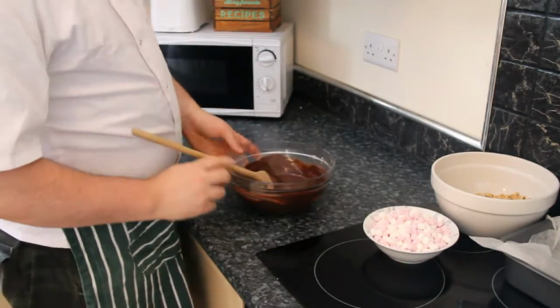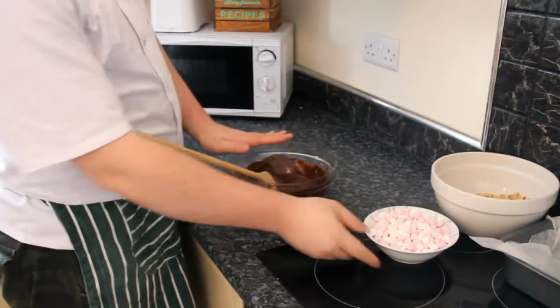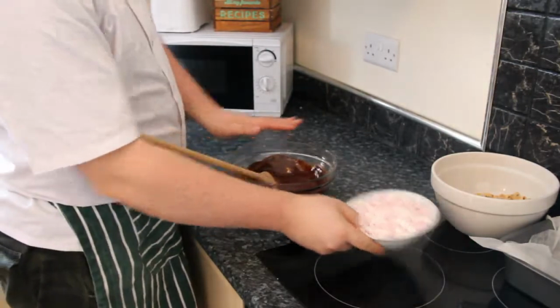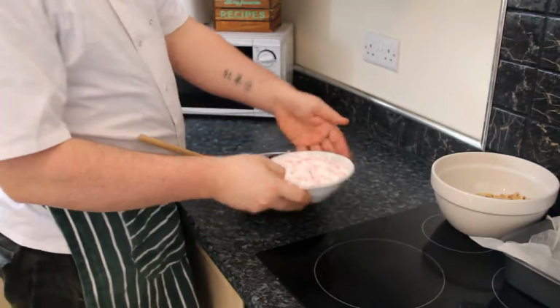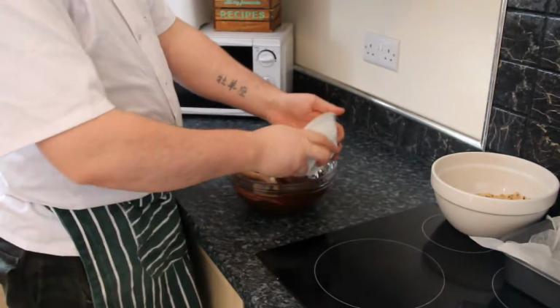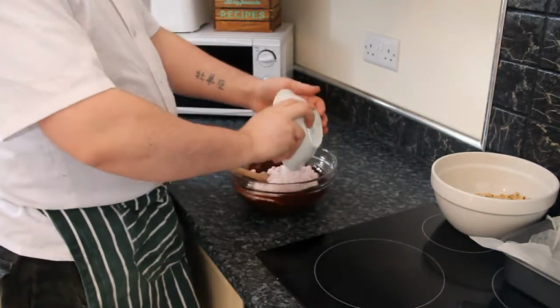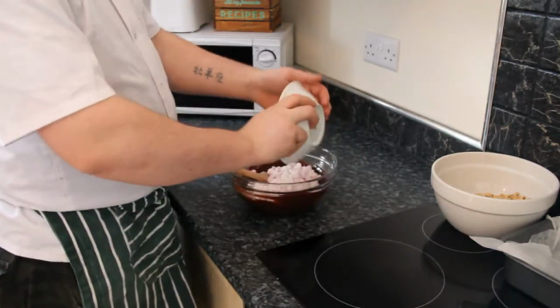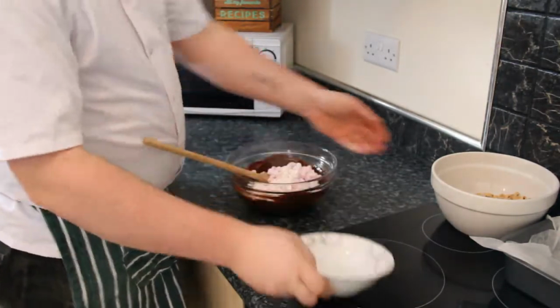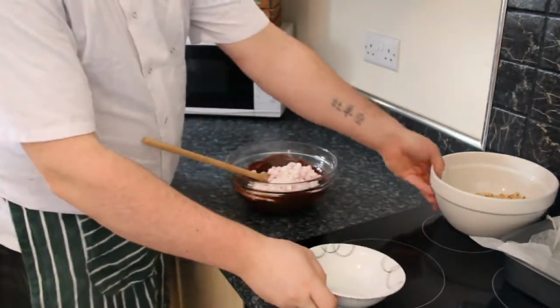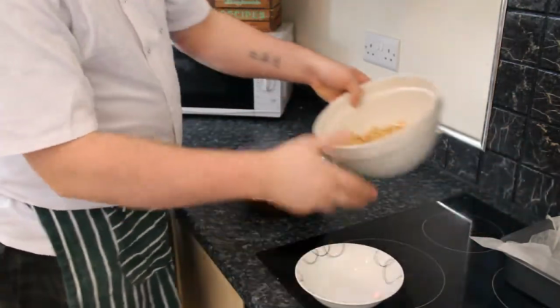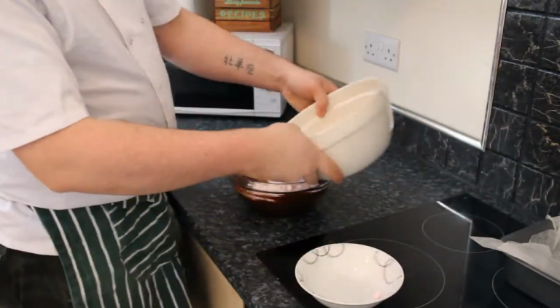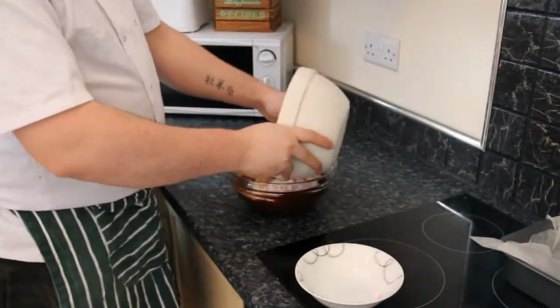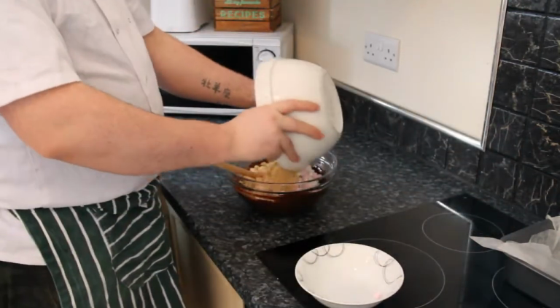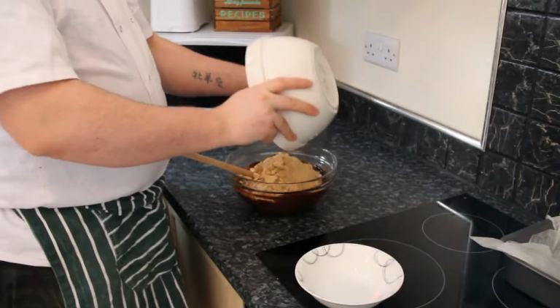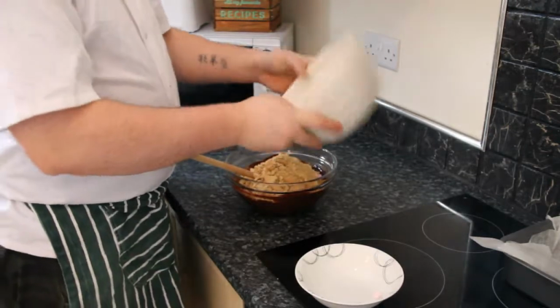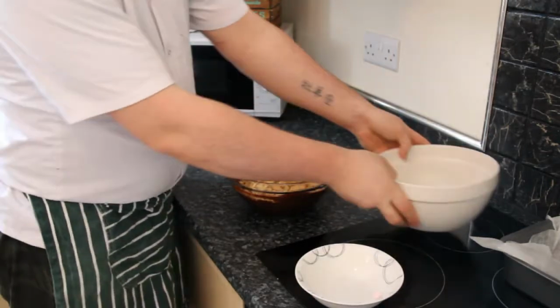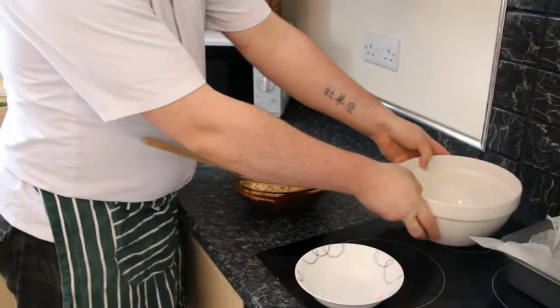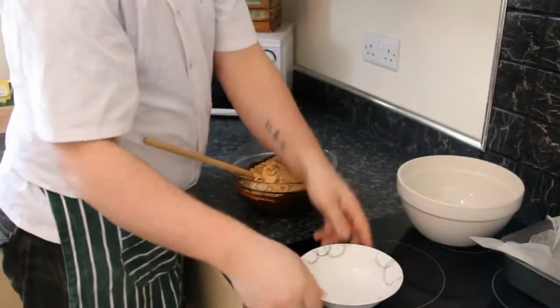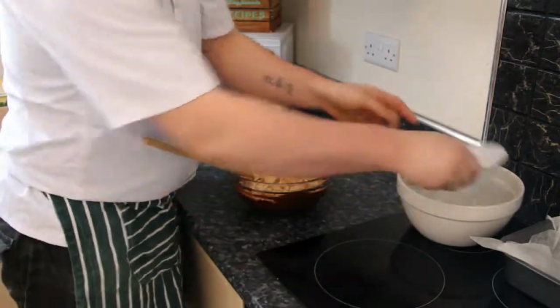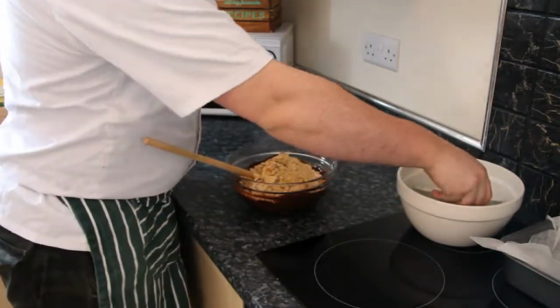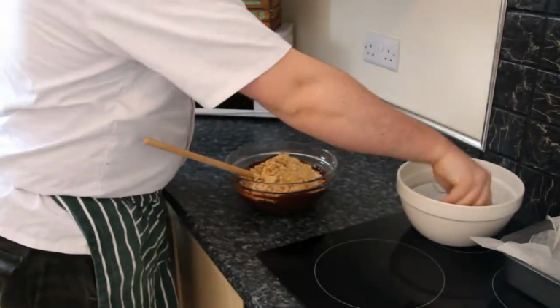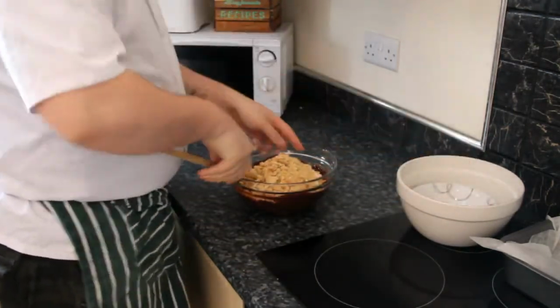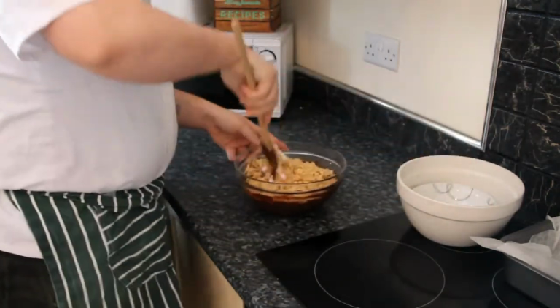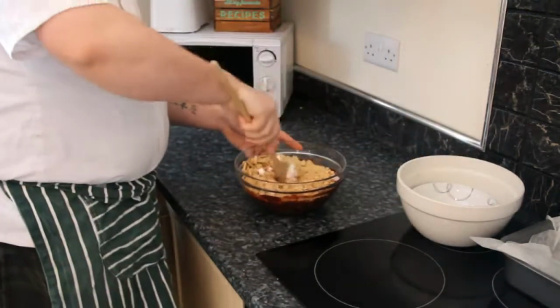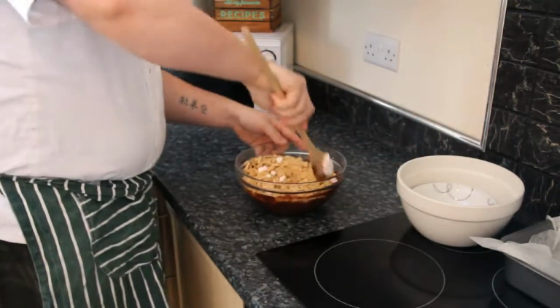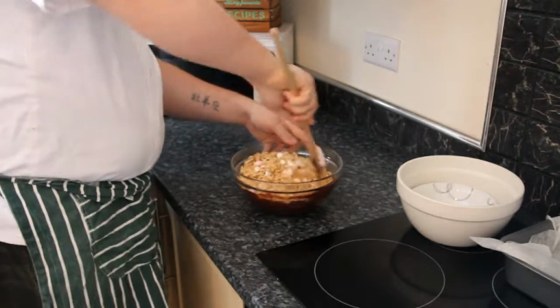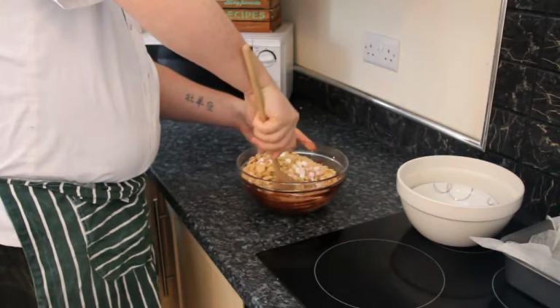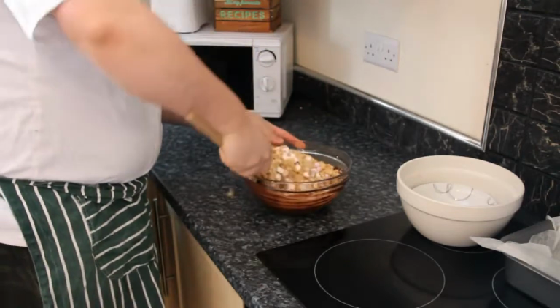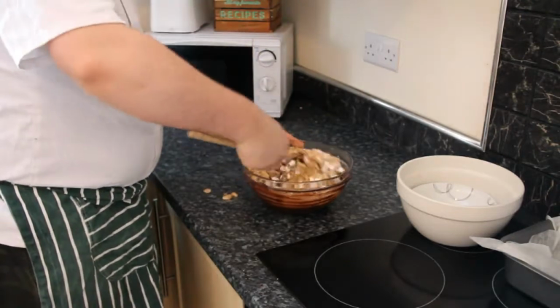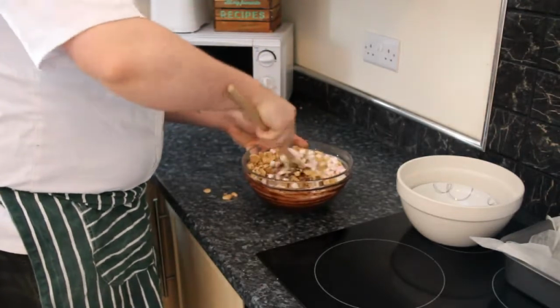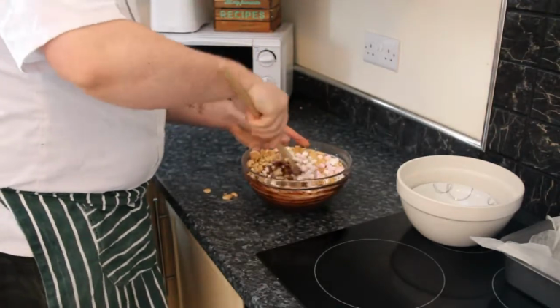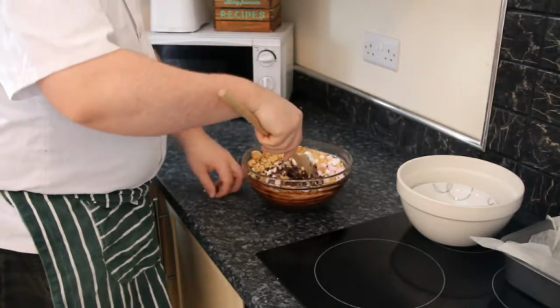We are now going to add our mini marshmallows to our bowl, and our biscuits. Alright, we are going to fold all that in together. I am making a bit of a mess!